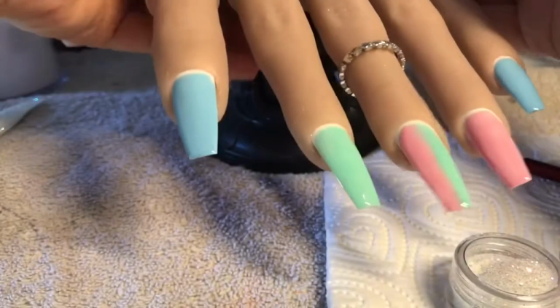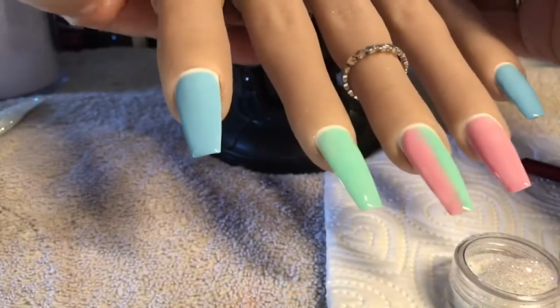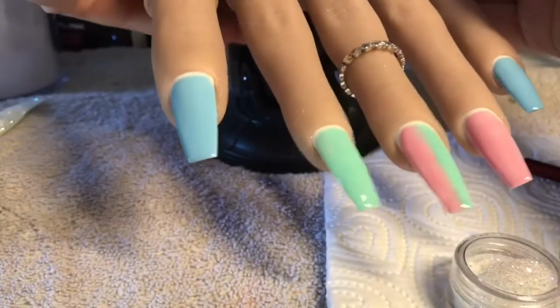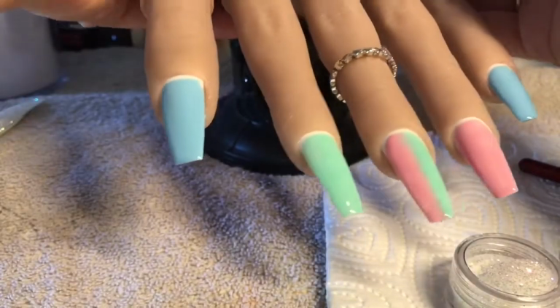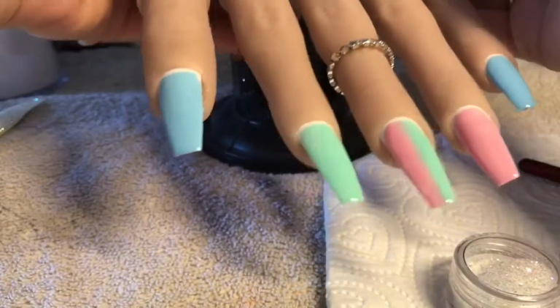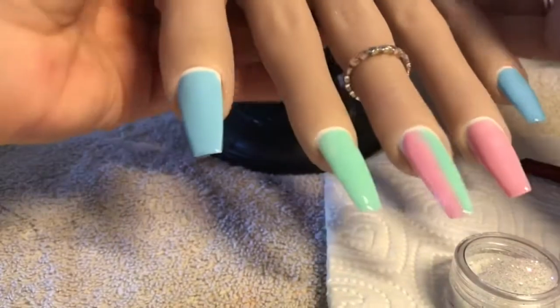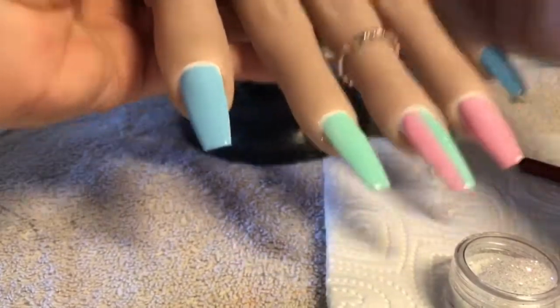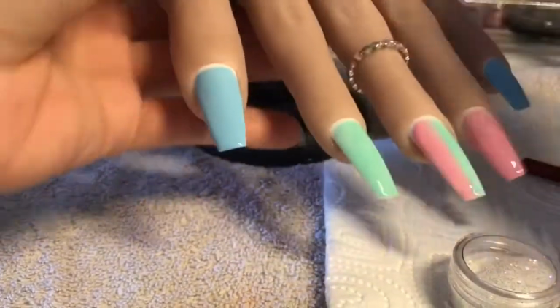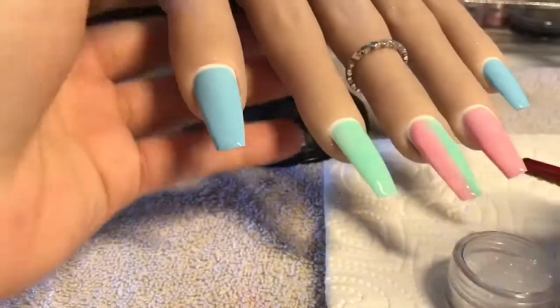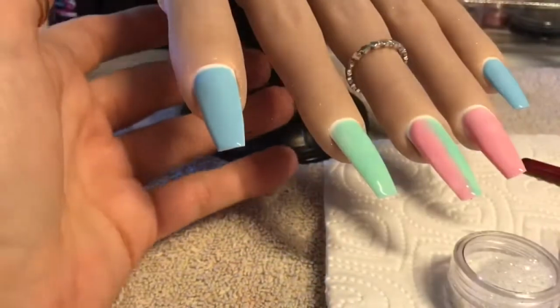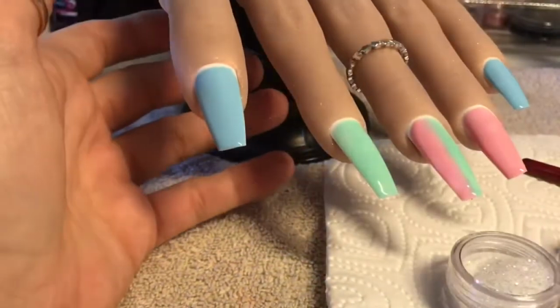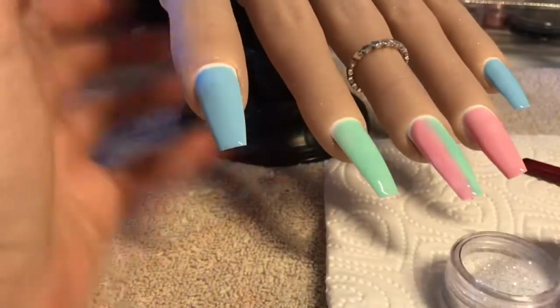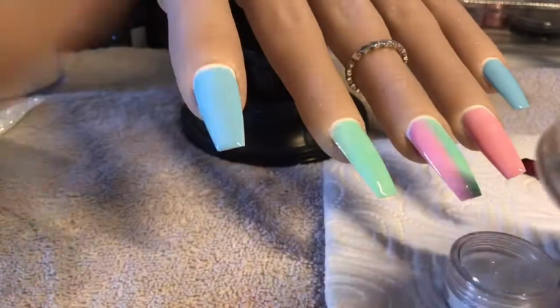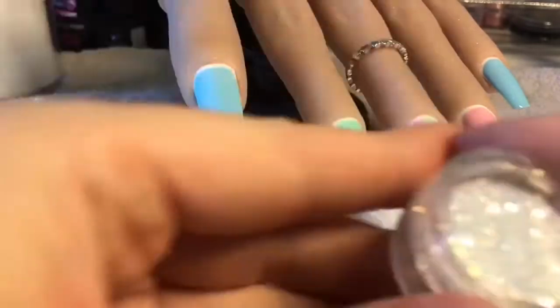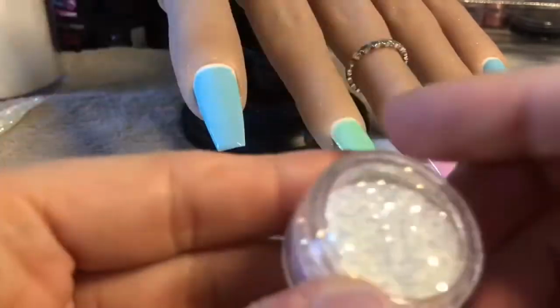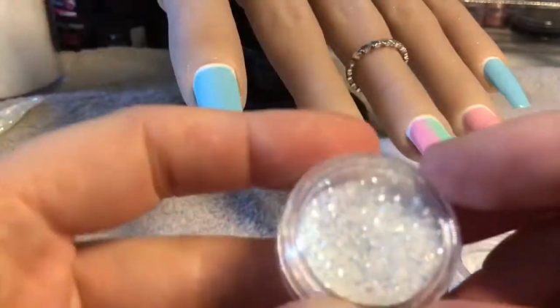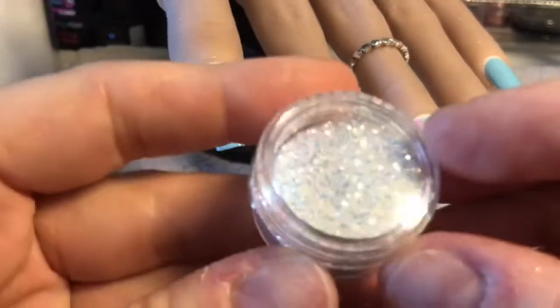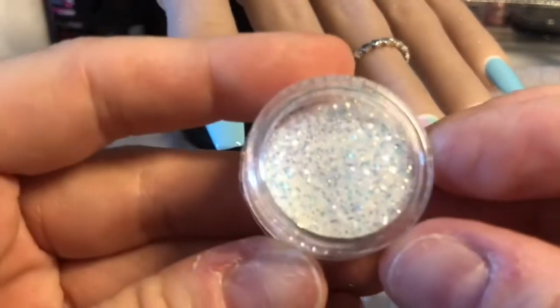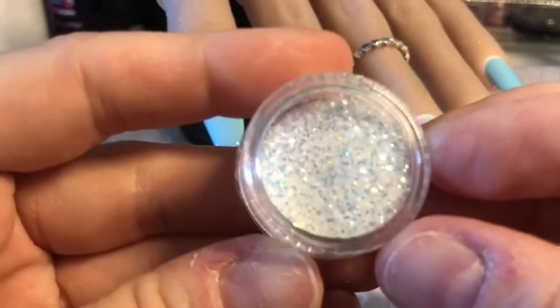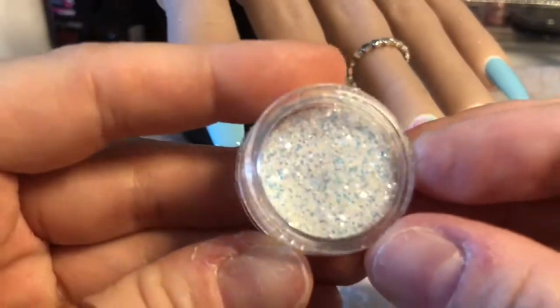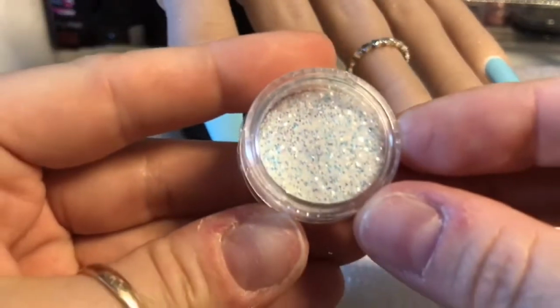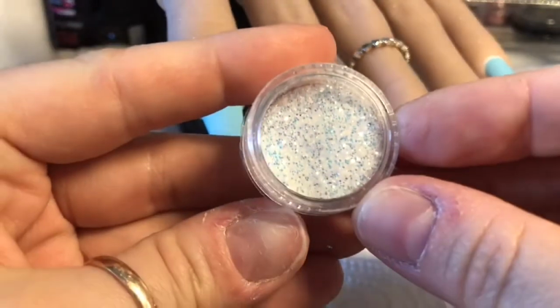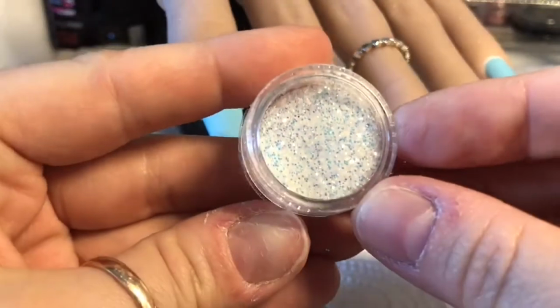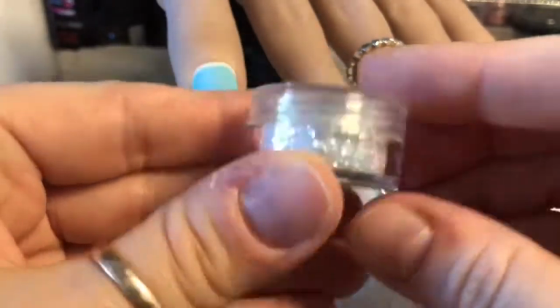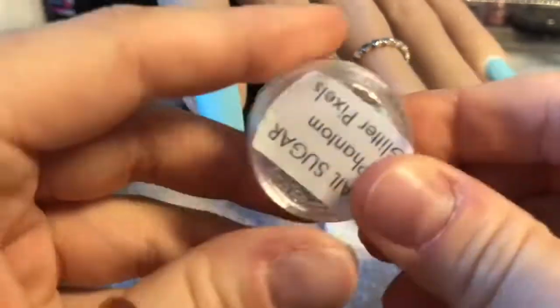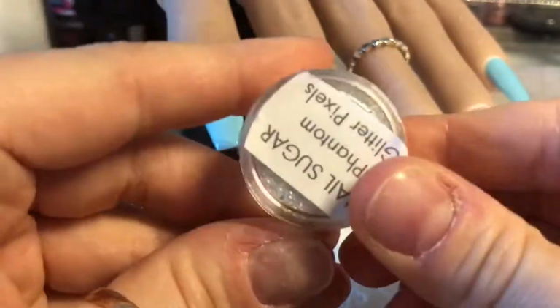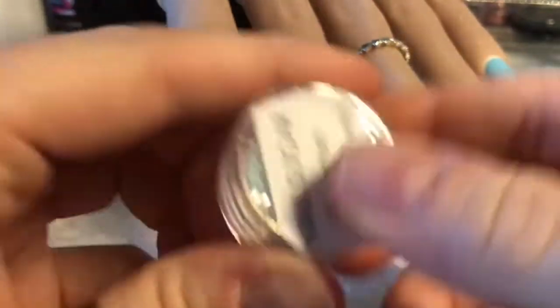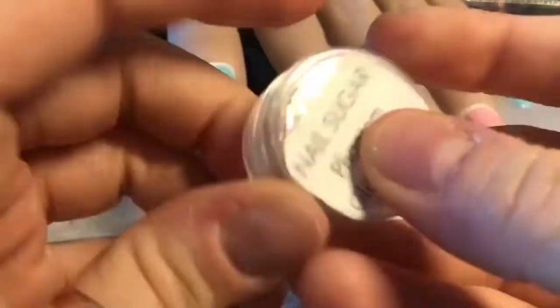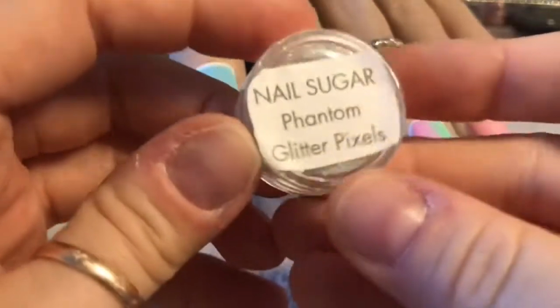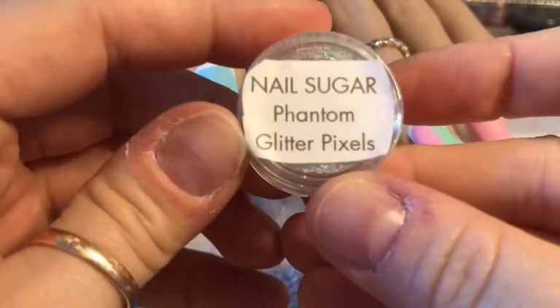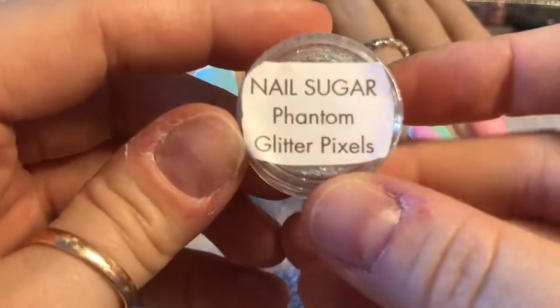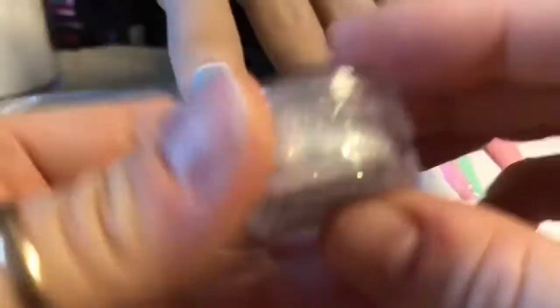So we've got our tacky layer now — the gel polish has been cured. This is one of the easiest things you can do with a gel polish design: burnishing your glitter into the tacky layer.